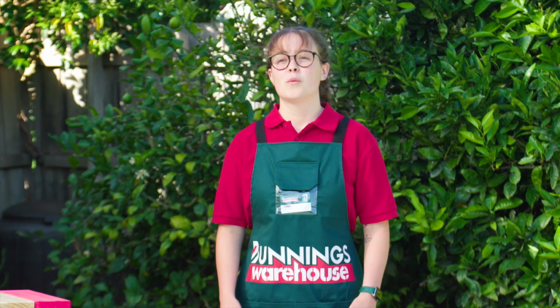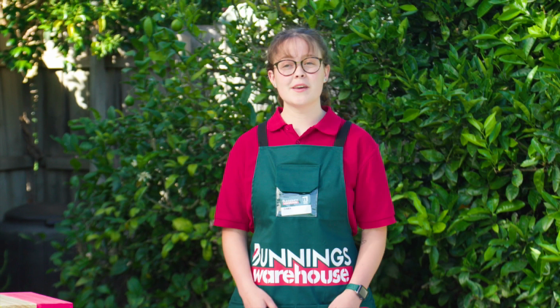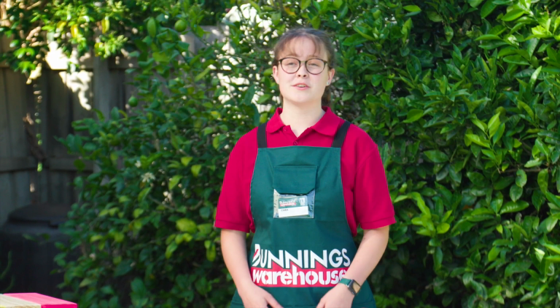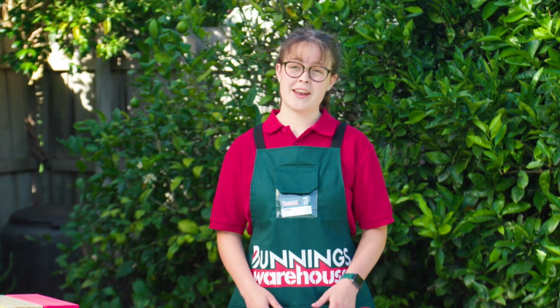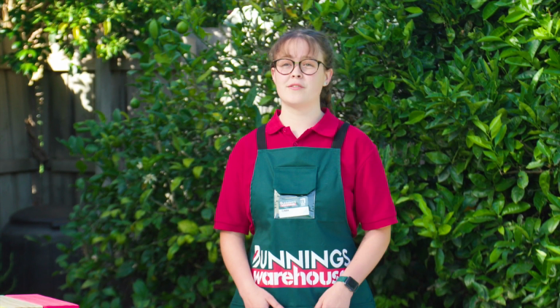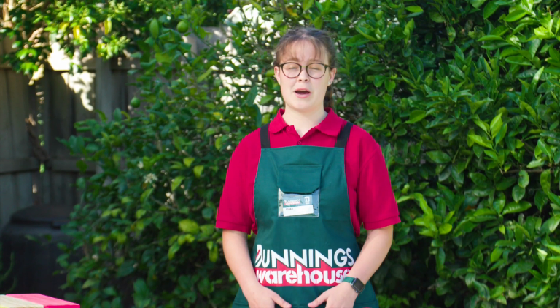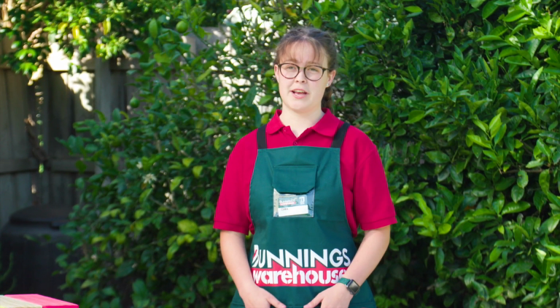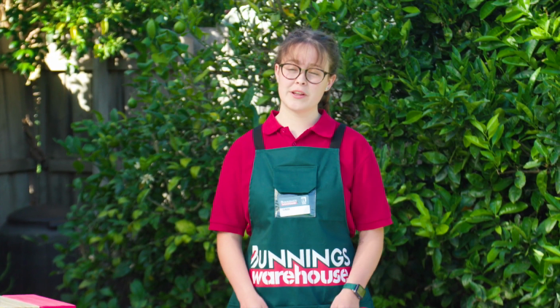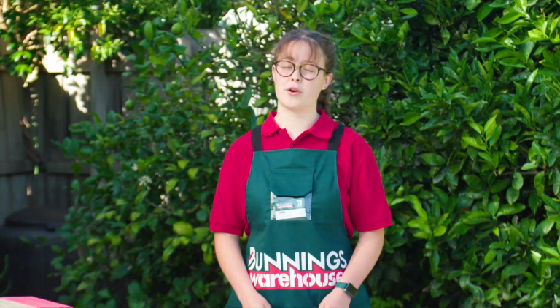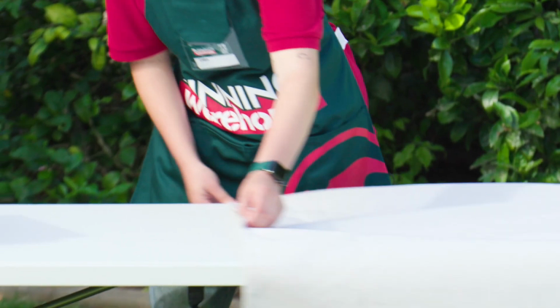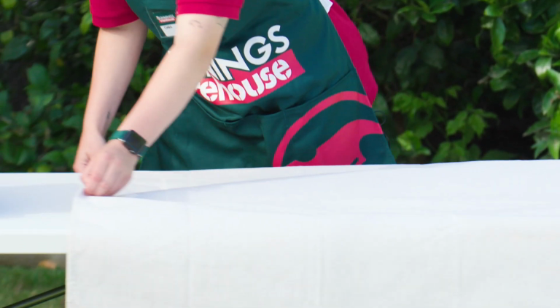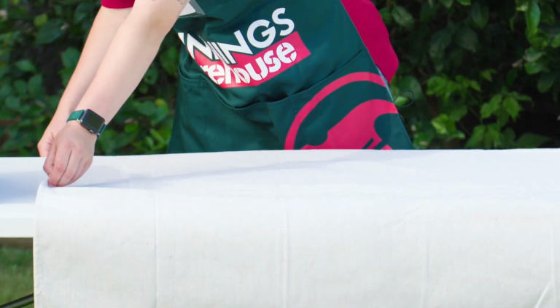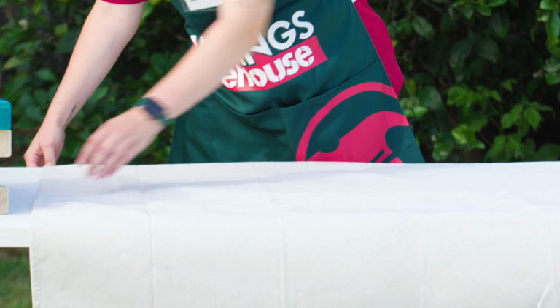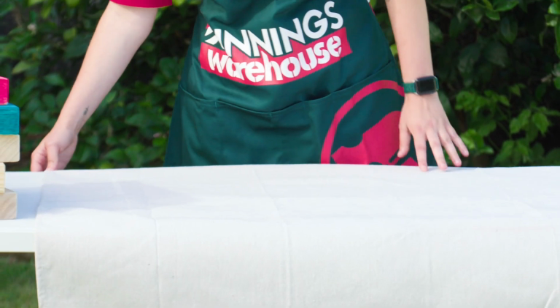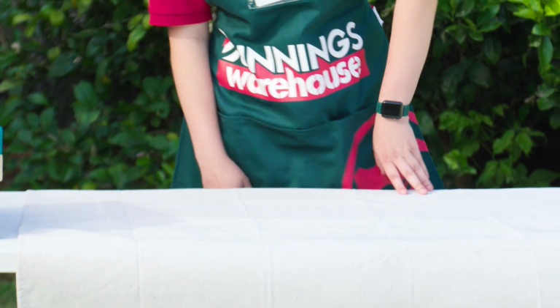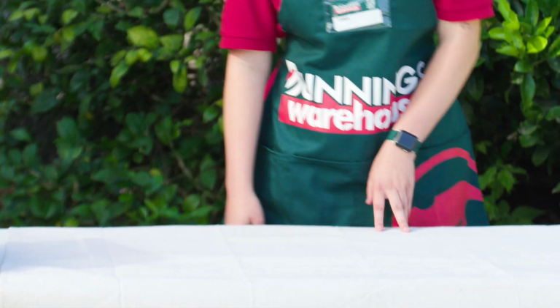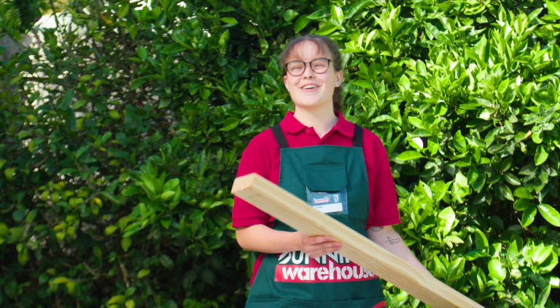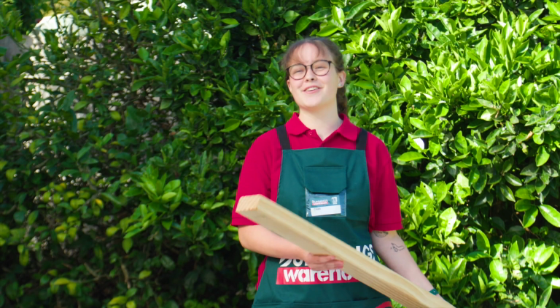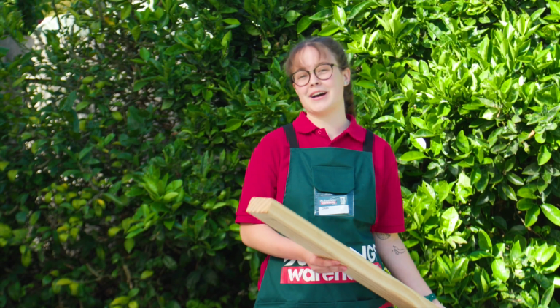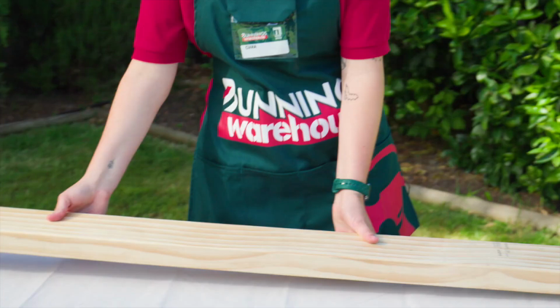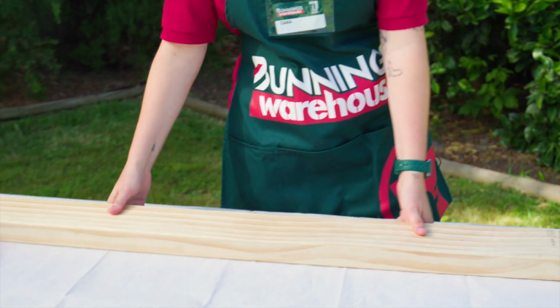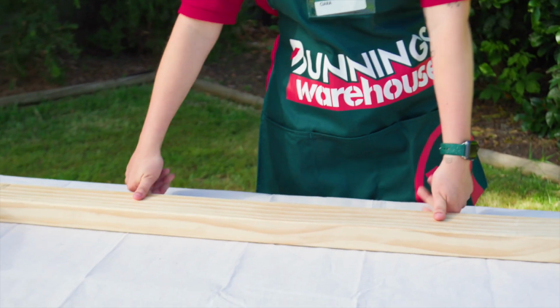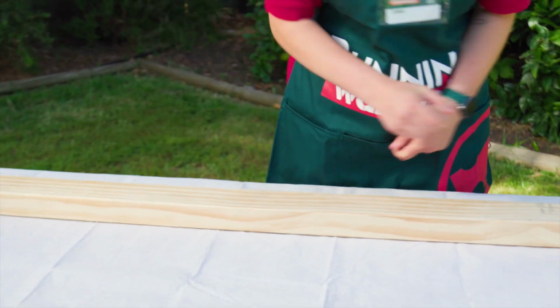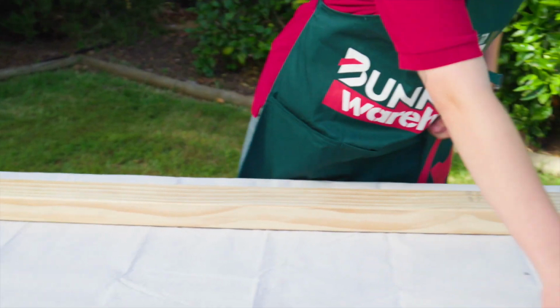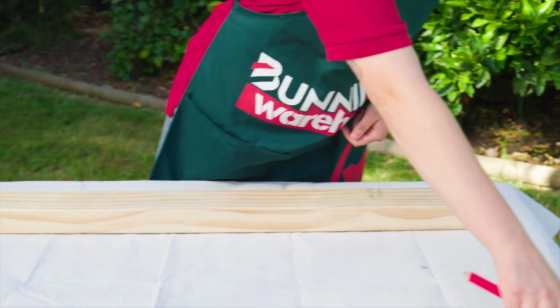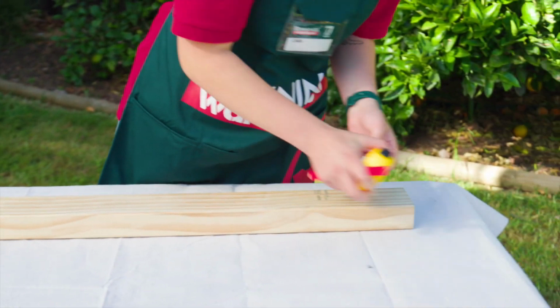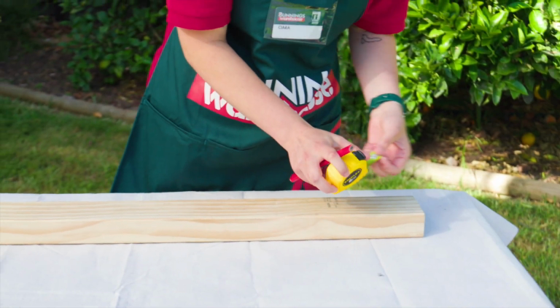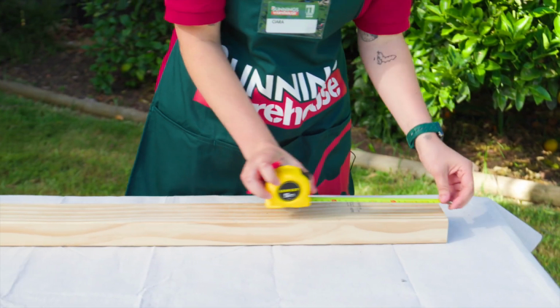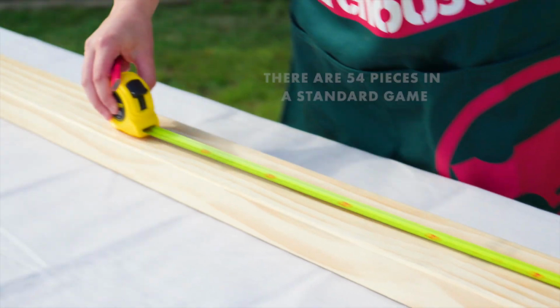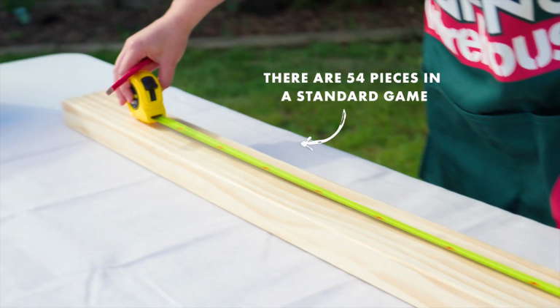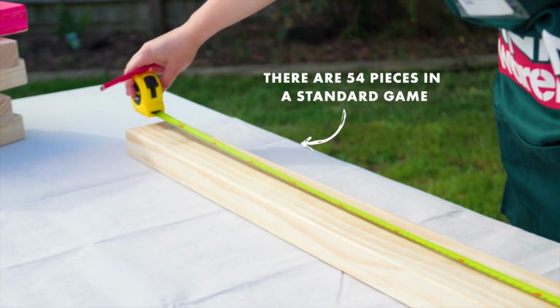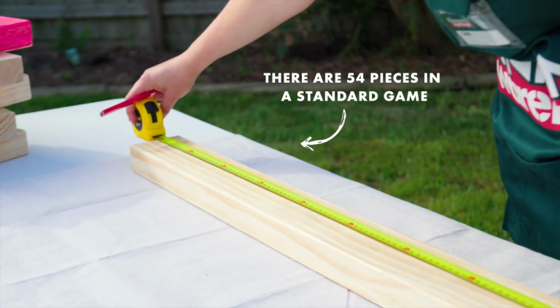When using paint or doing any sort of DIY project it's really important to protect your surfaces, so we're going to use a drop sheet. We're going to use timber to make our pieces and we're going to use our measuring tape and pencil to cut it into even pieces.